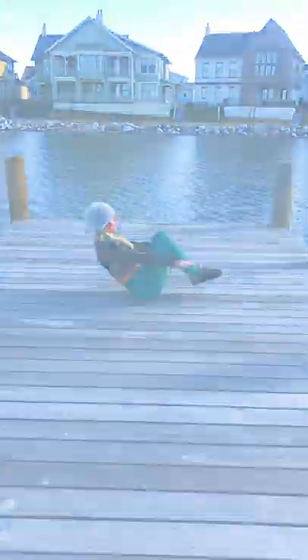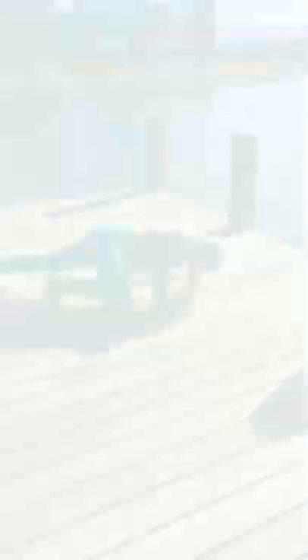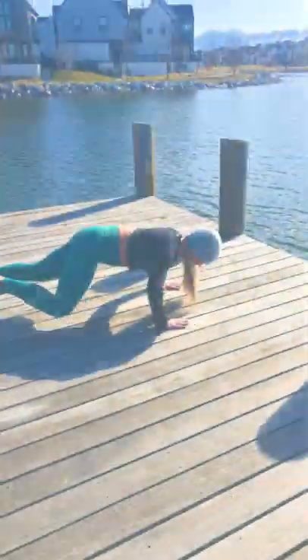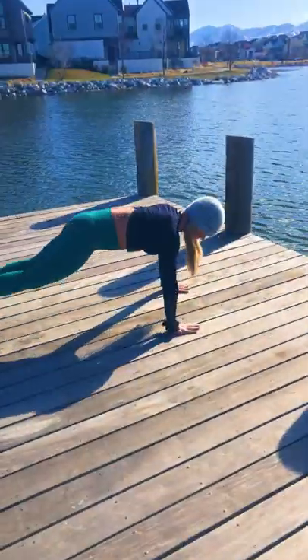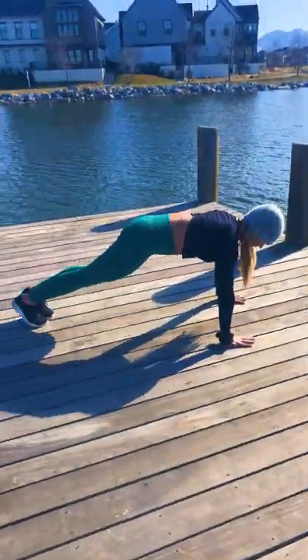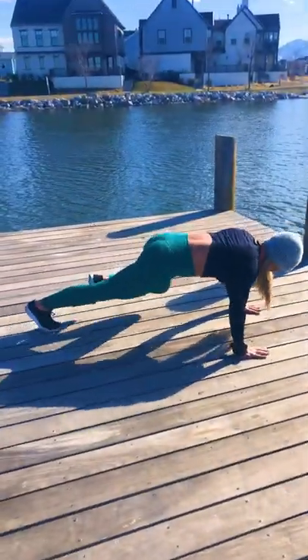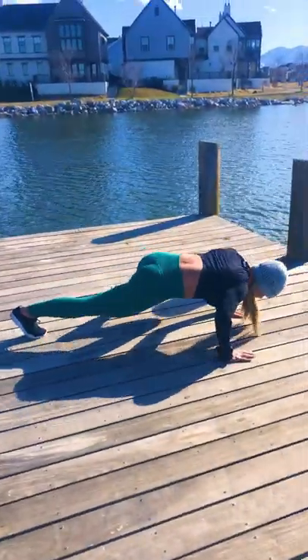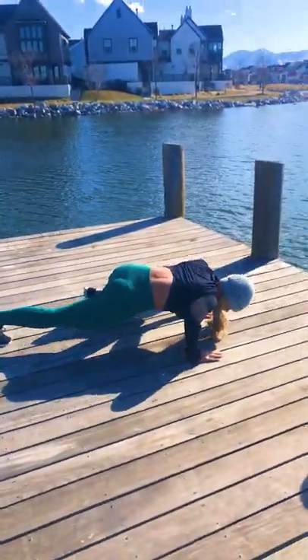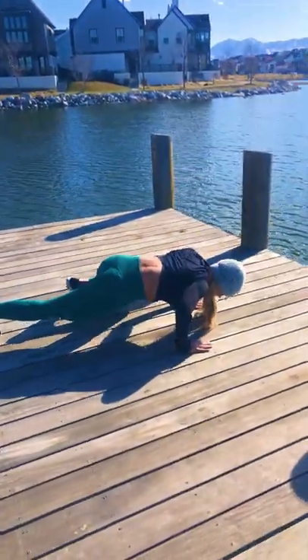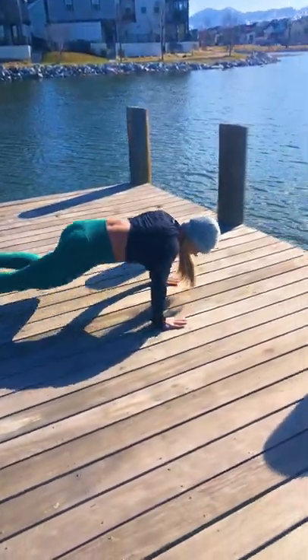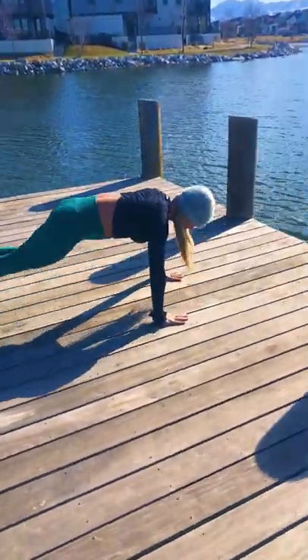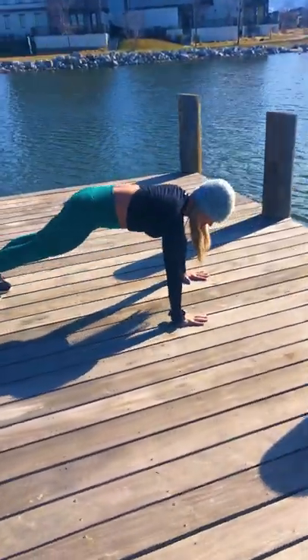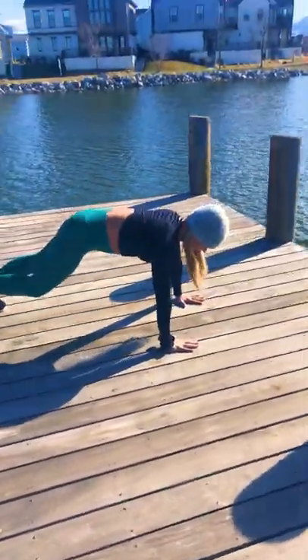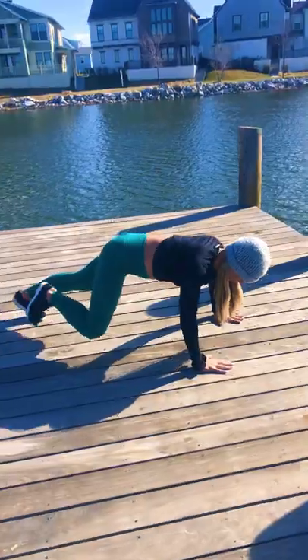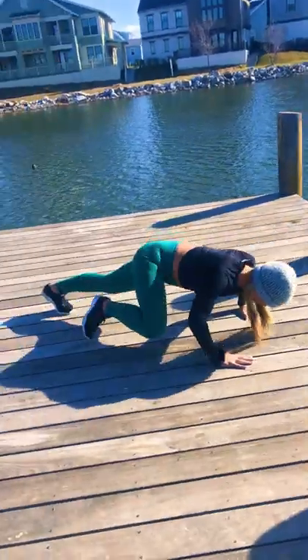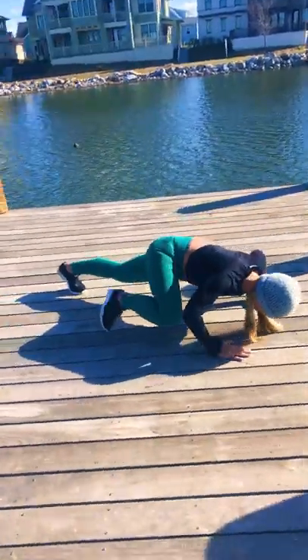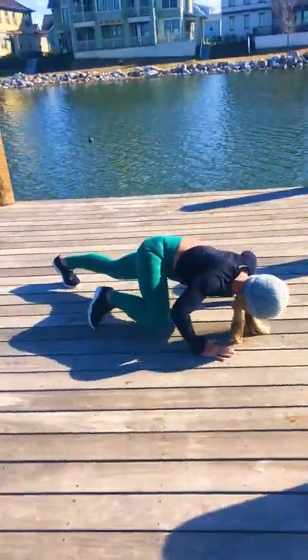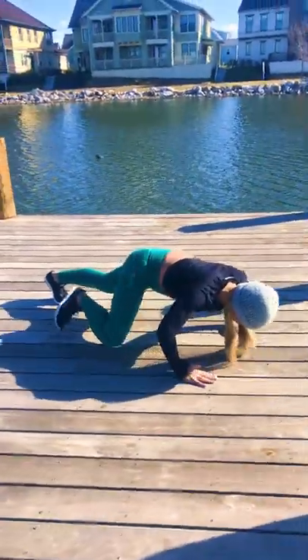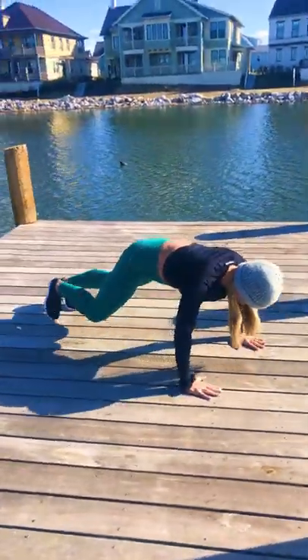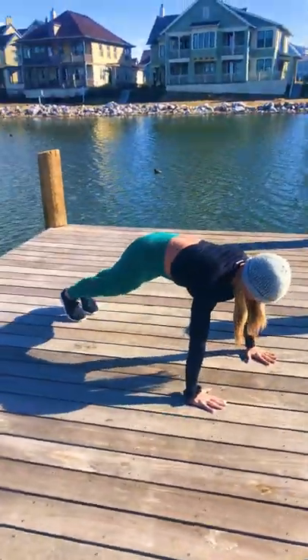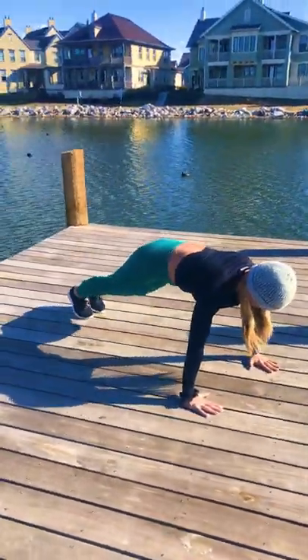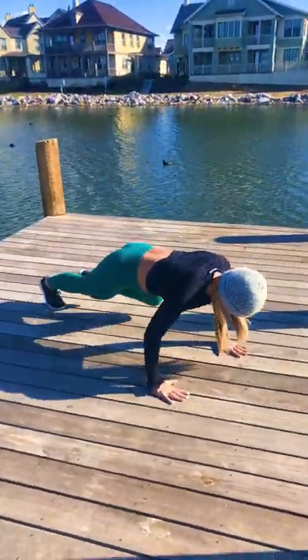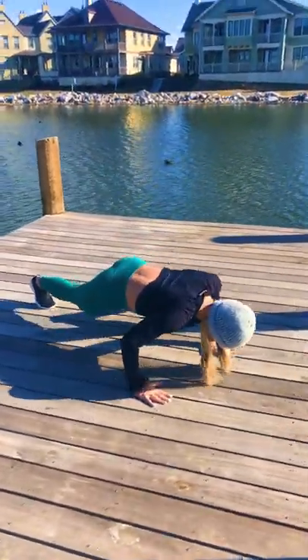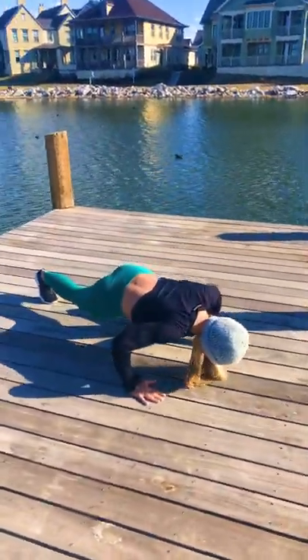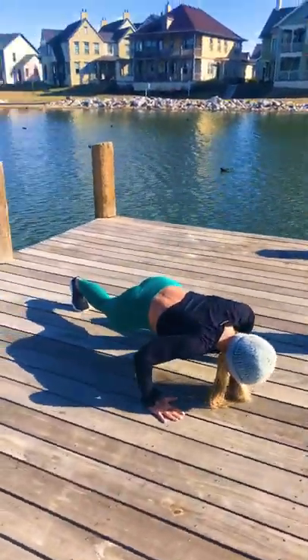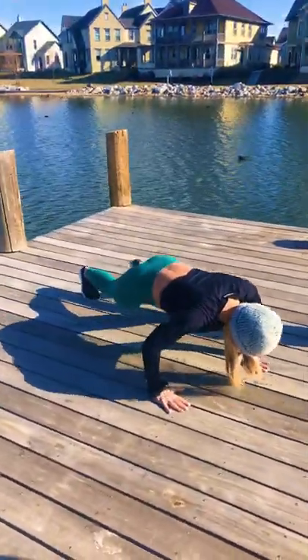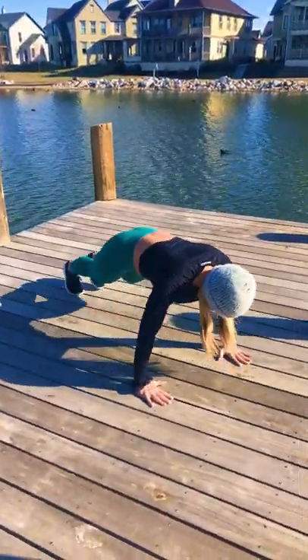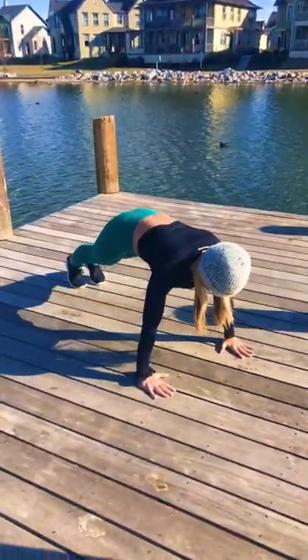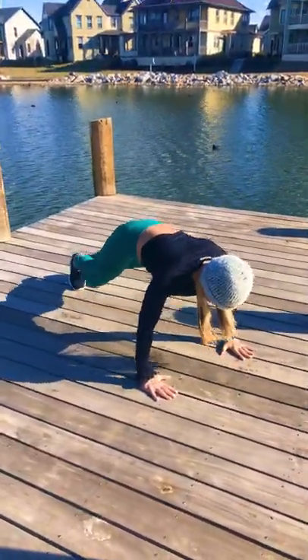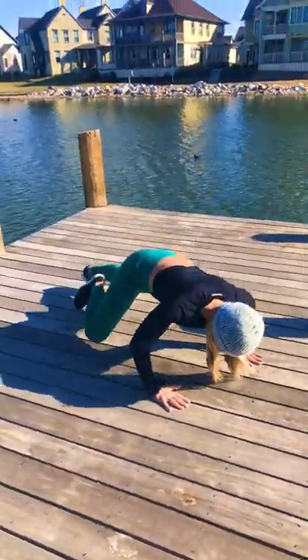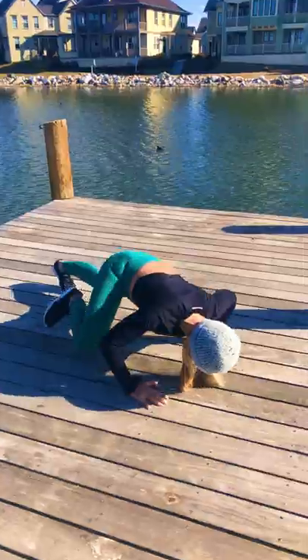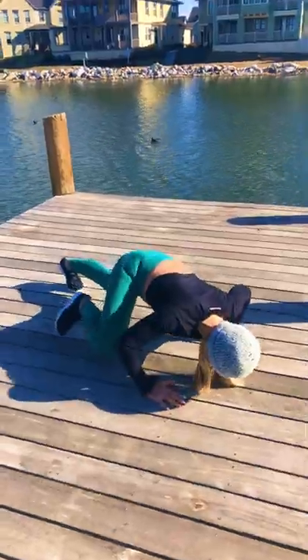Moving into next, a push-up with our outside knee to elbow. This is a great challenge. If you can't do this, just do a regular push-up. If a regular push-up is too hard, elevate your hands.